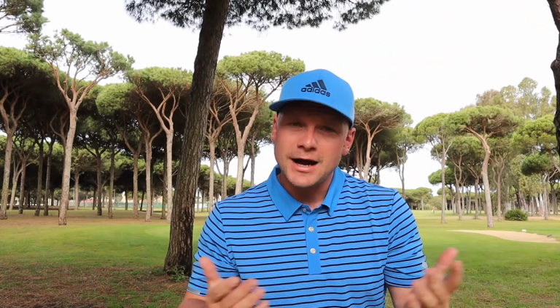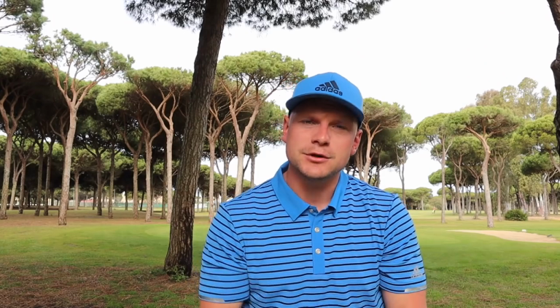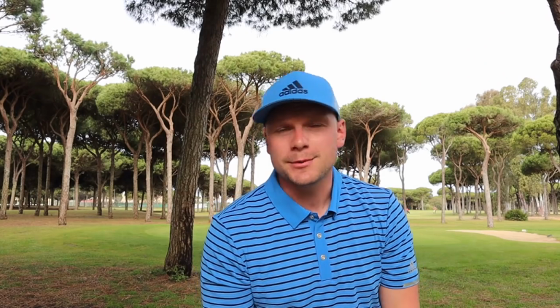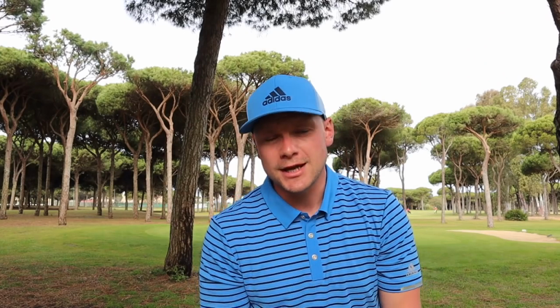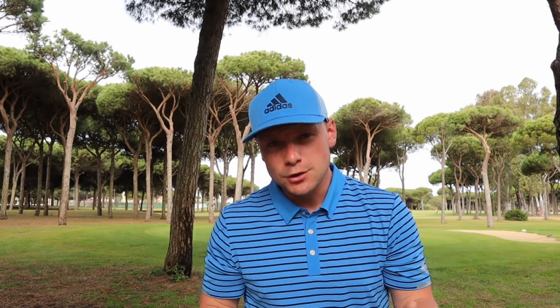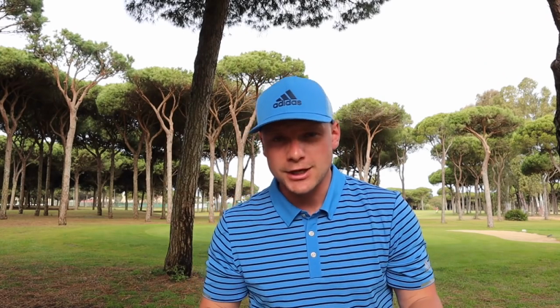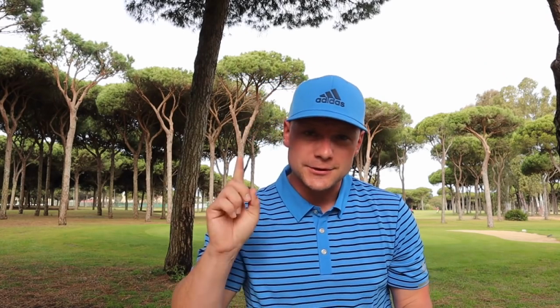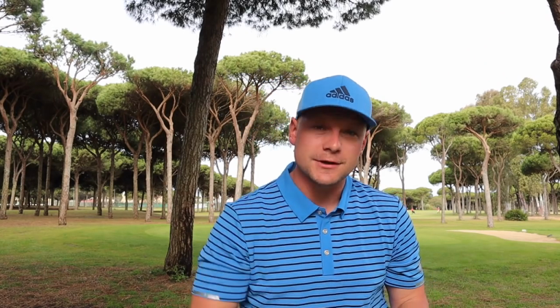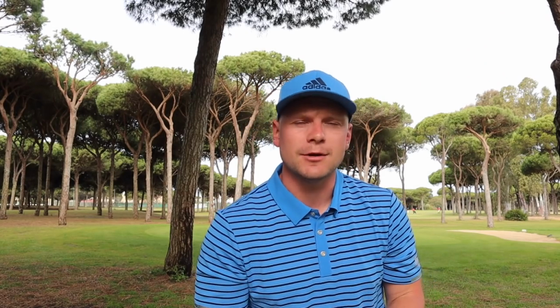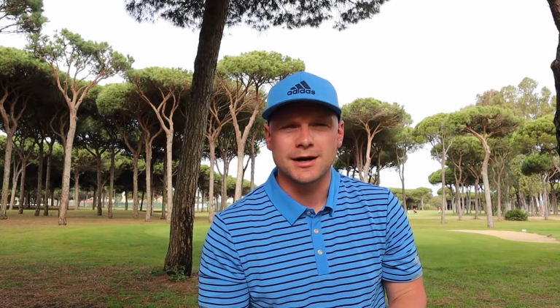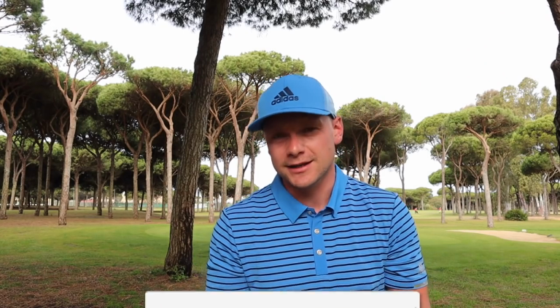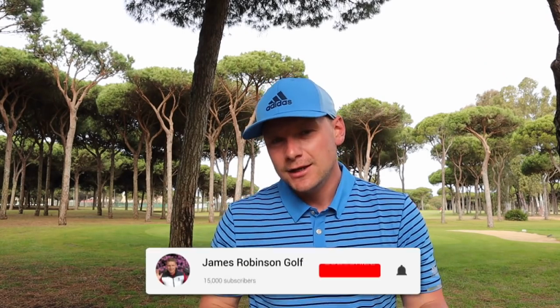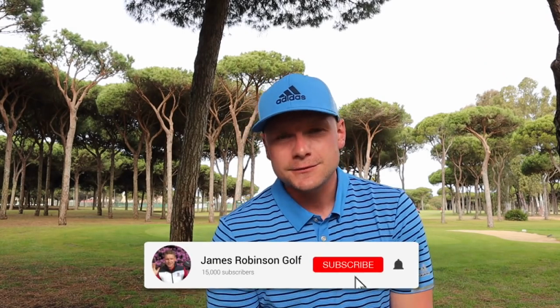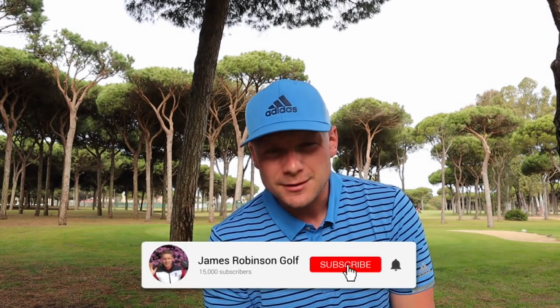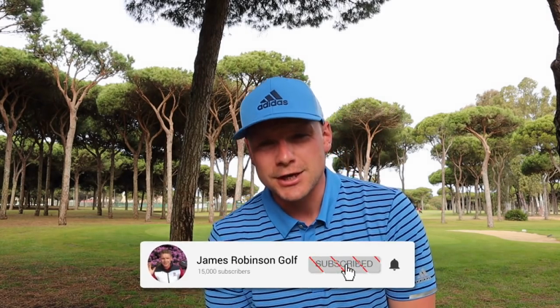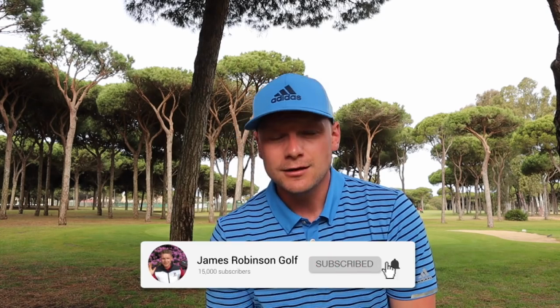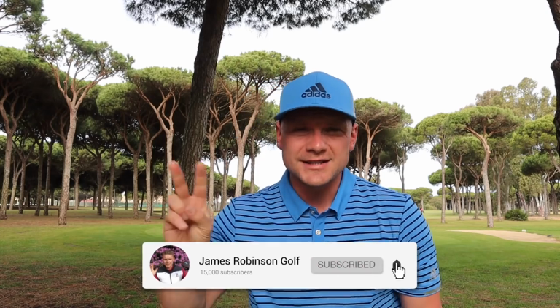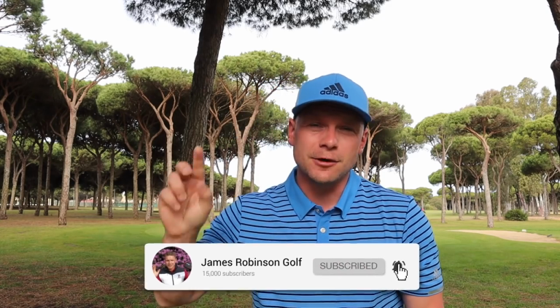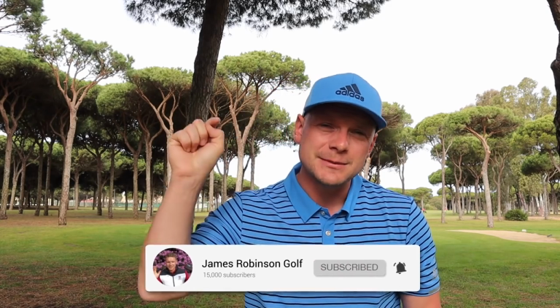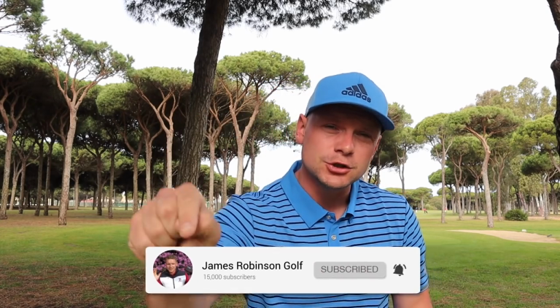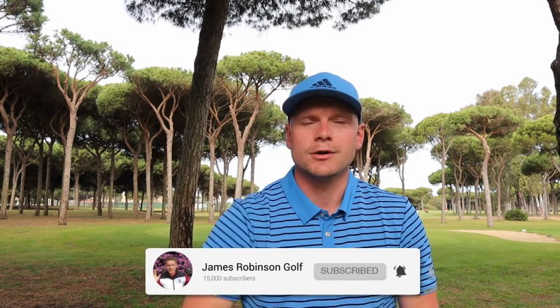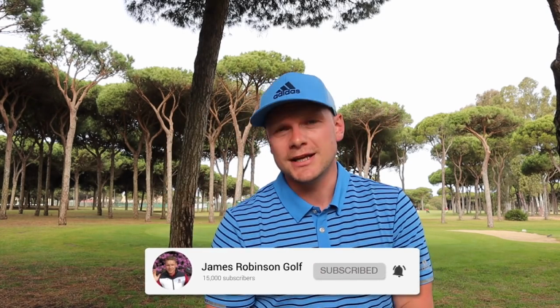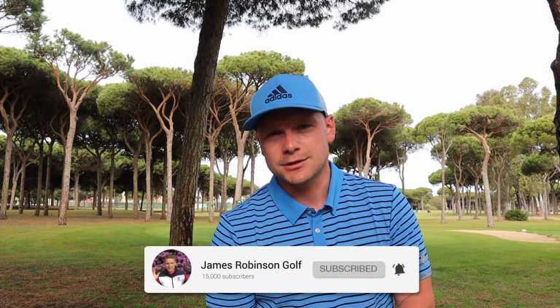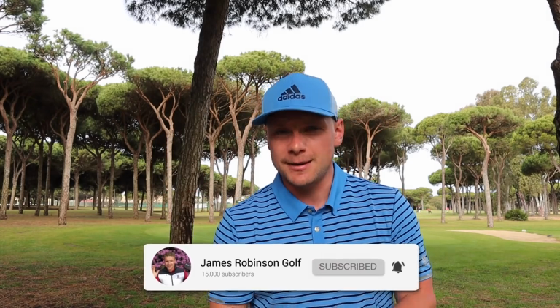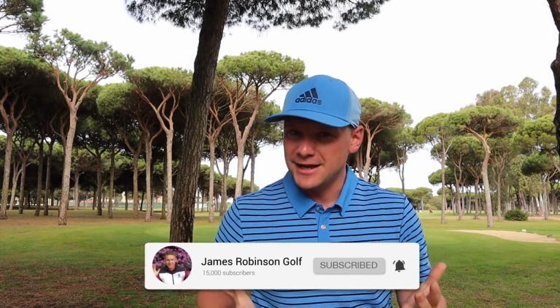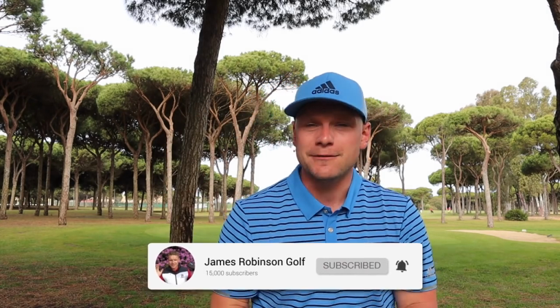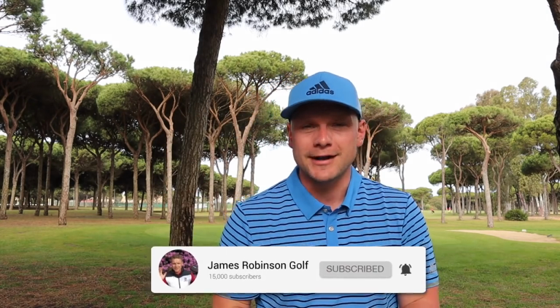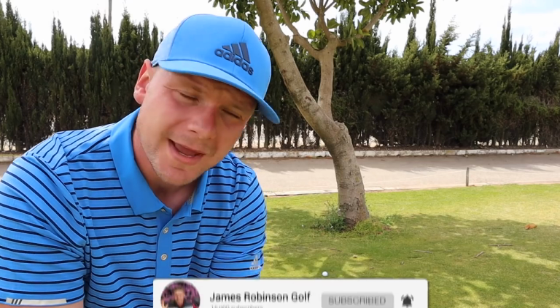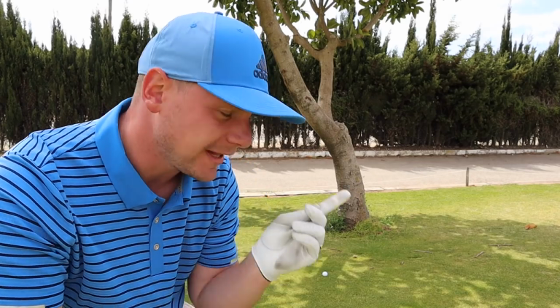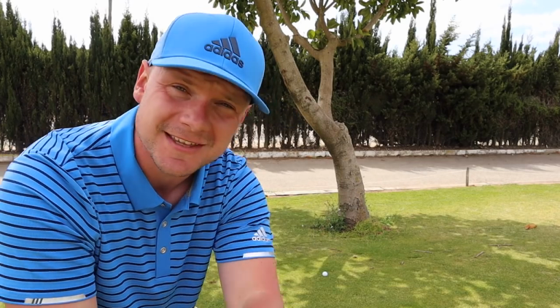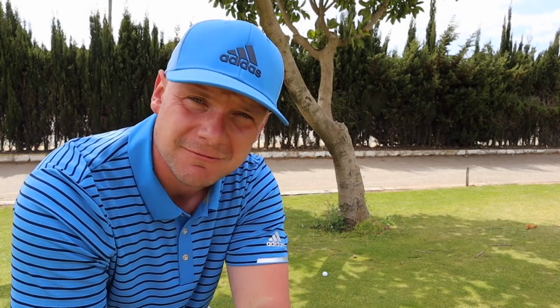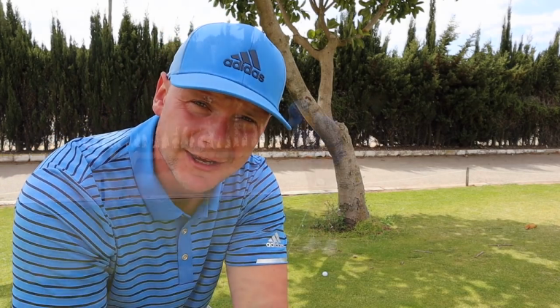Hi everyone, James Robinson here. If you're new to the channel and this is your first time watching my content, first of all welcome to the channel, but second of all please make sure you do consider hitting that subscribe button if you haven't already. Who here can relate to this scene right here?